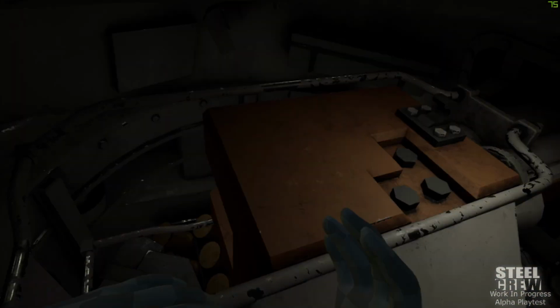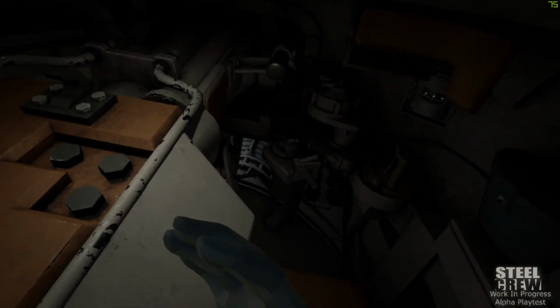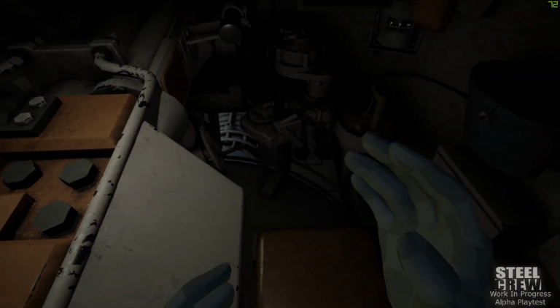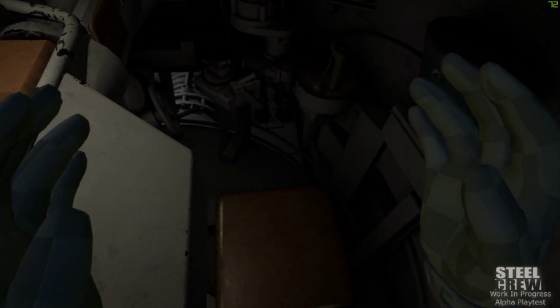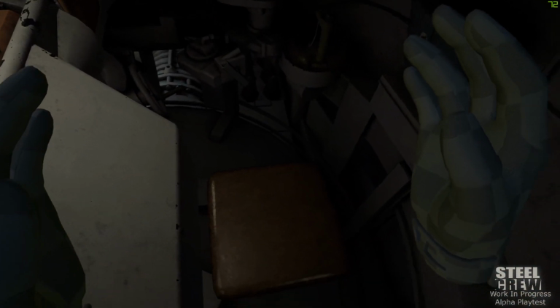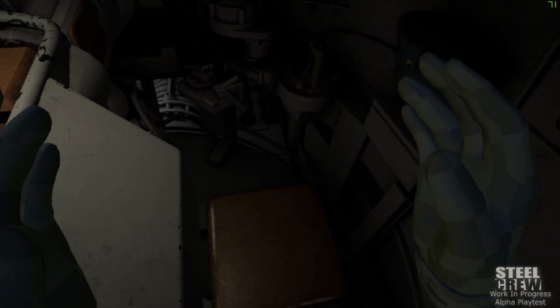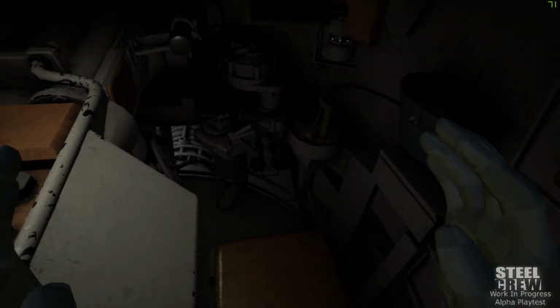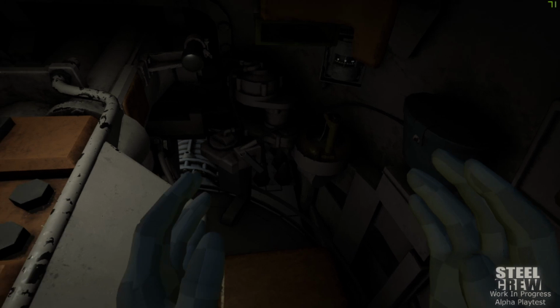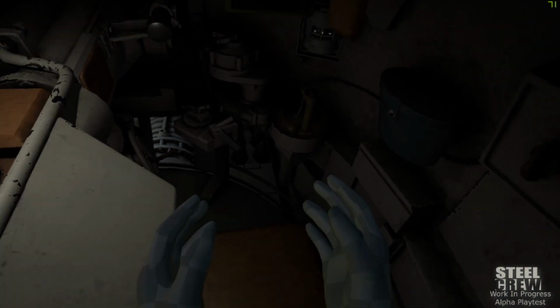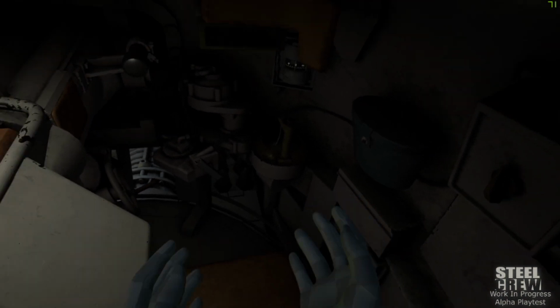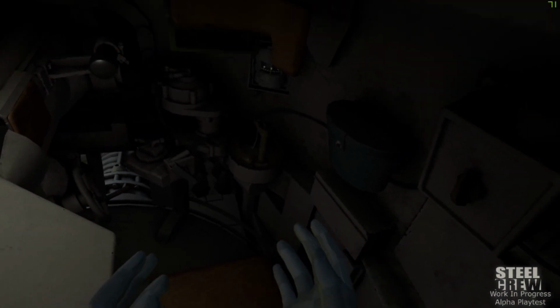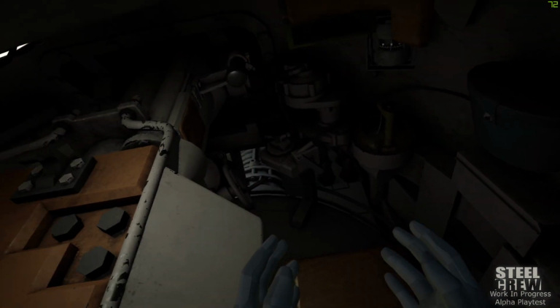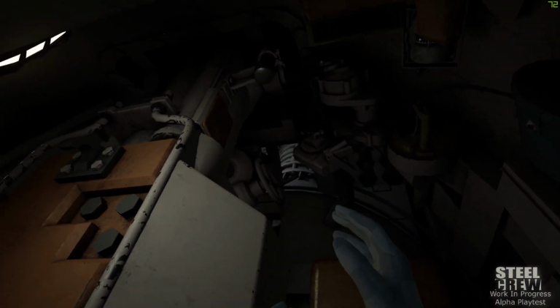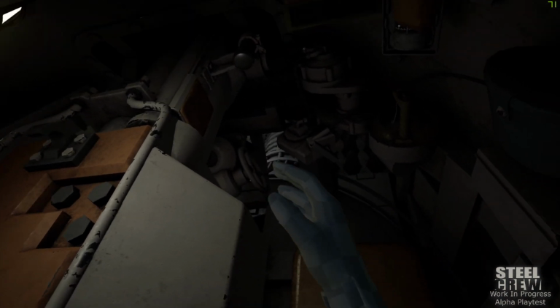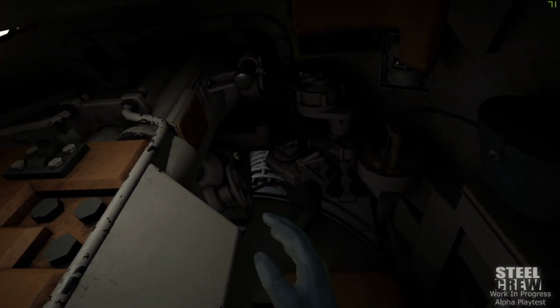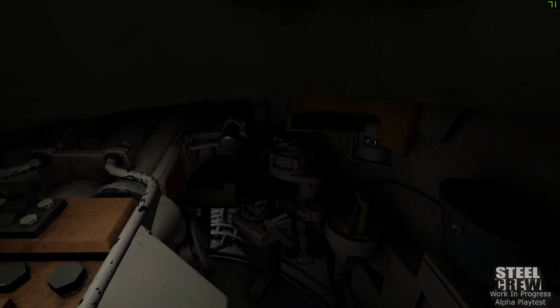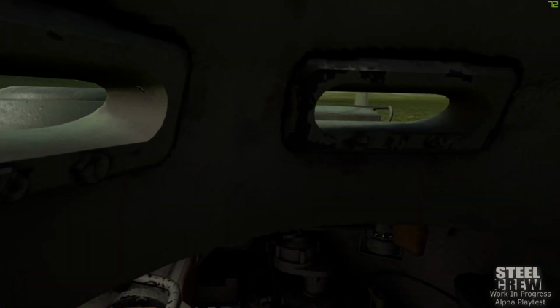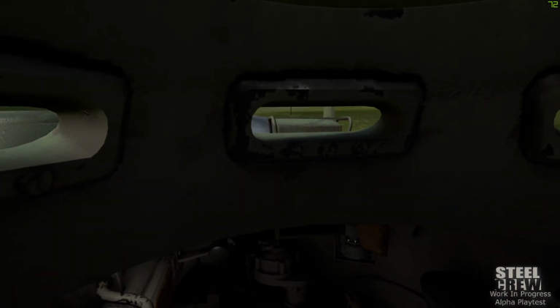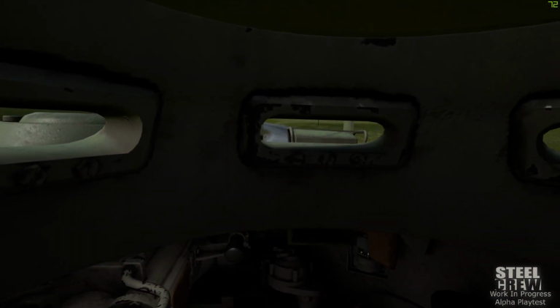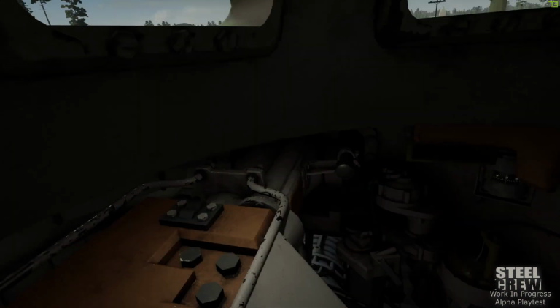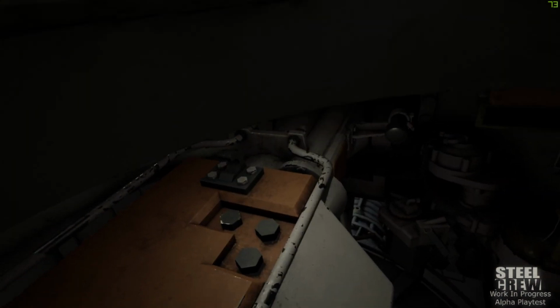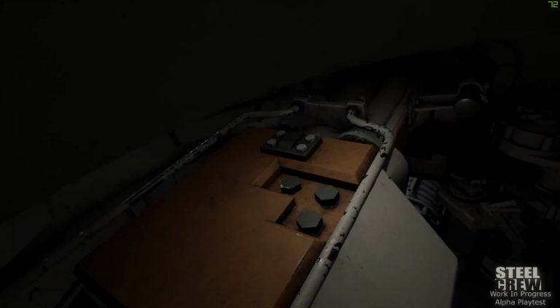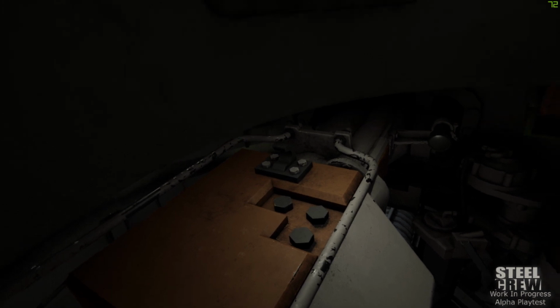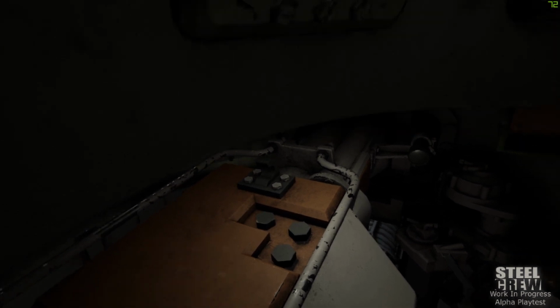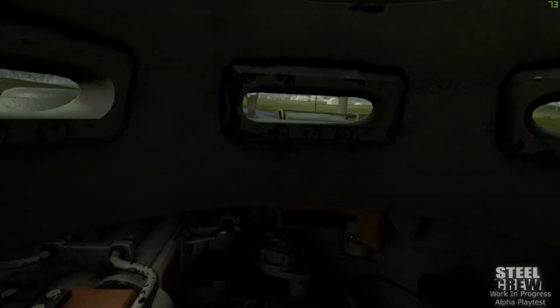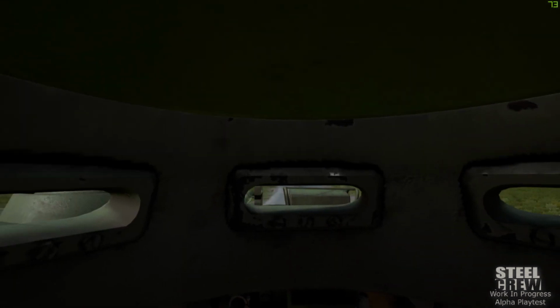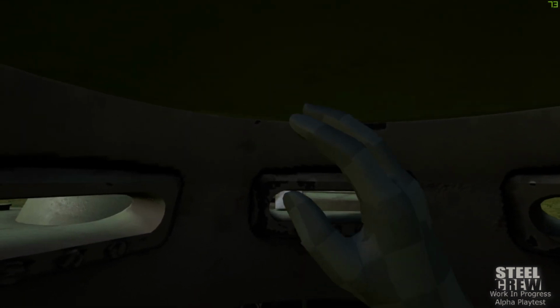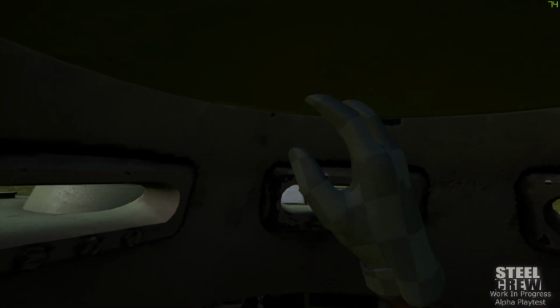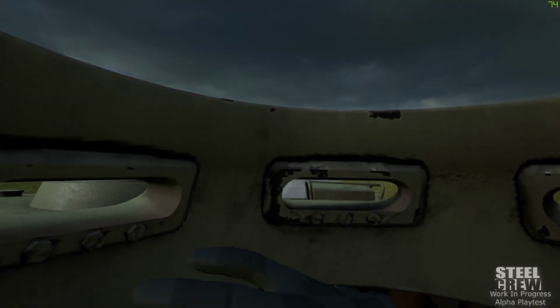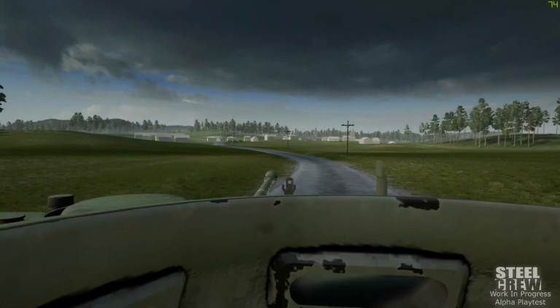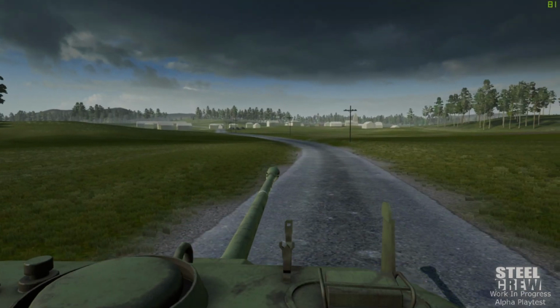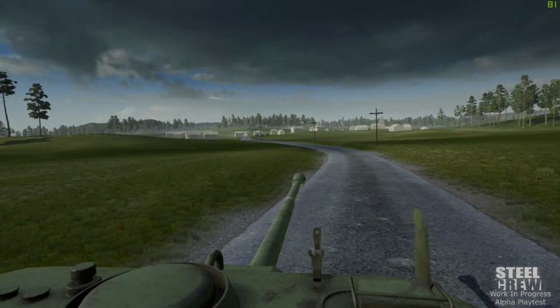If we have a gunner we could see him here, and we could even look down and see our driver. That's really the only other thing the commander can do from this internal view.